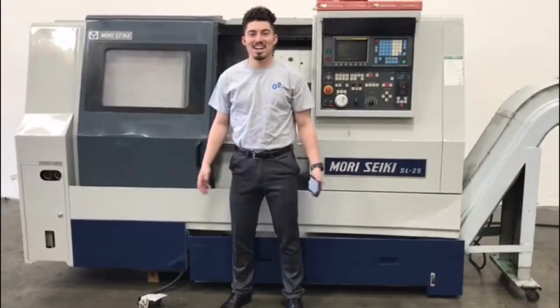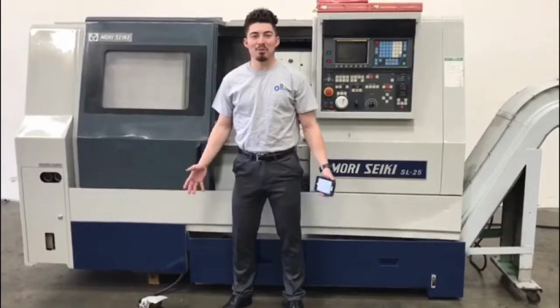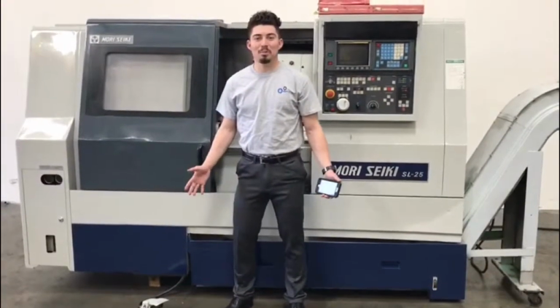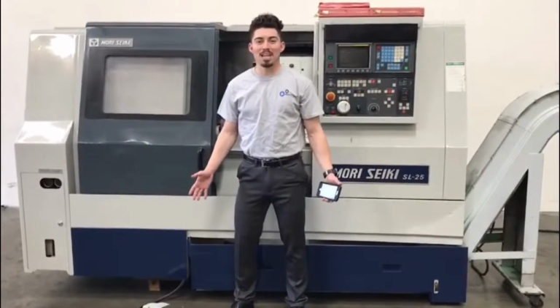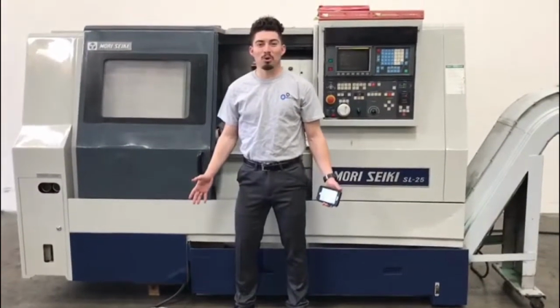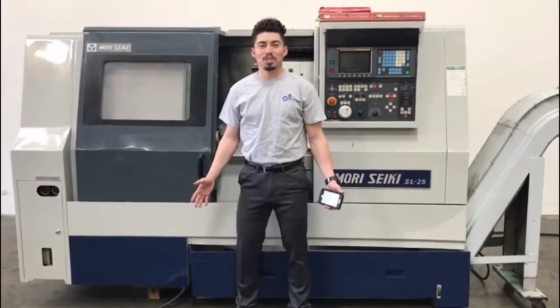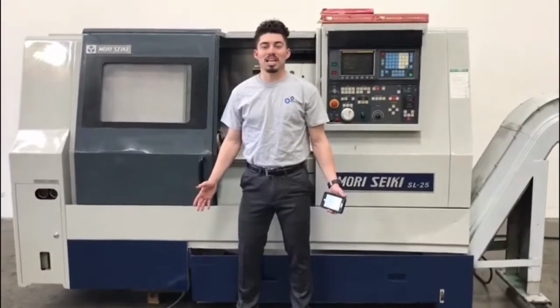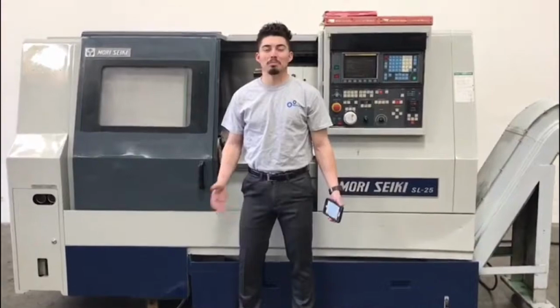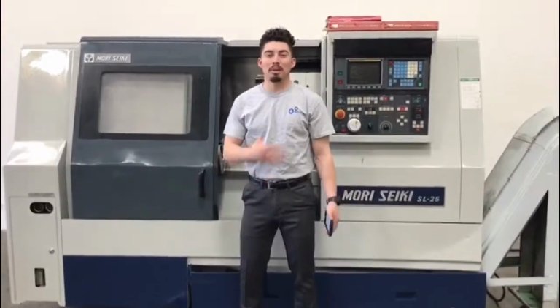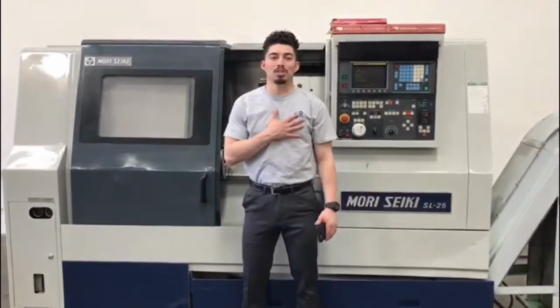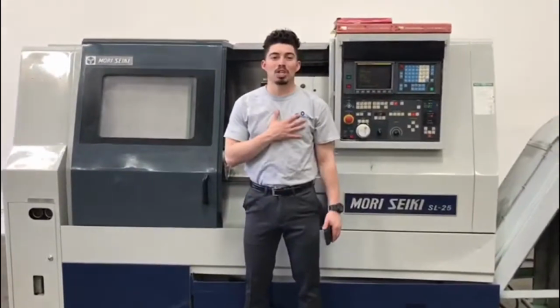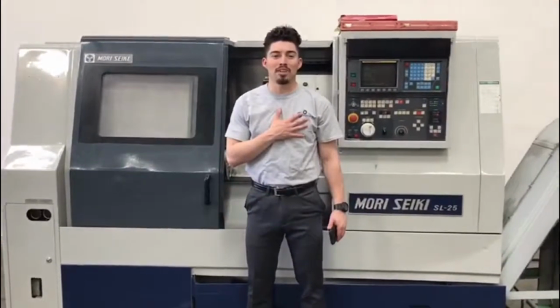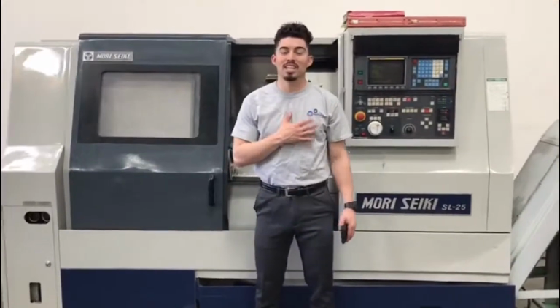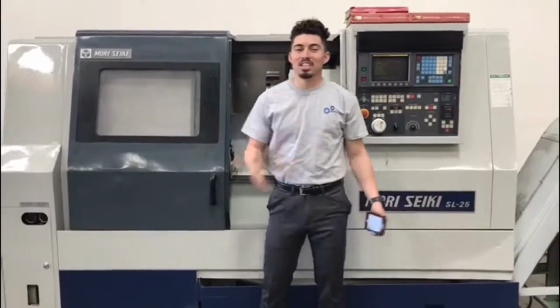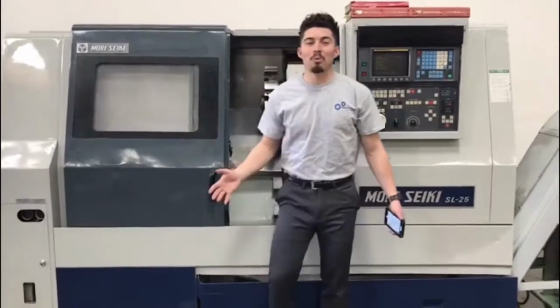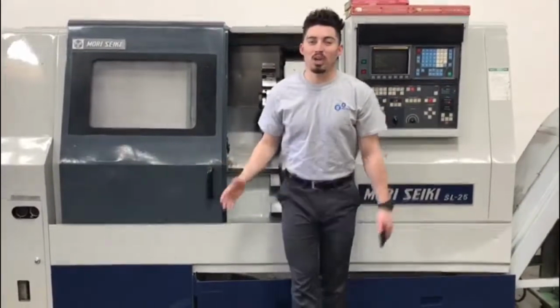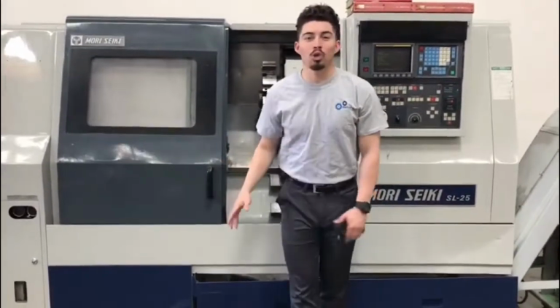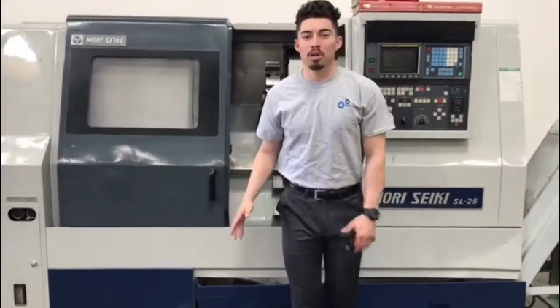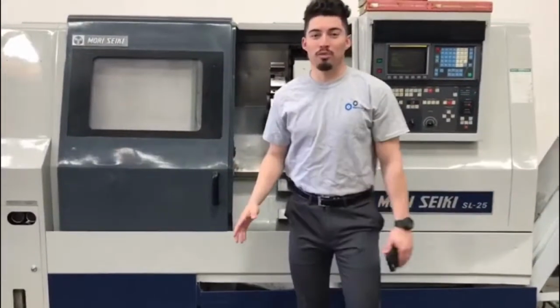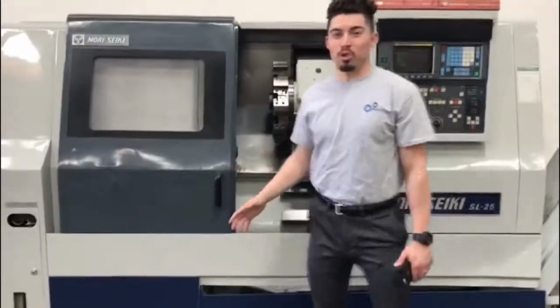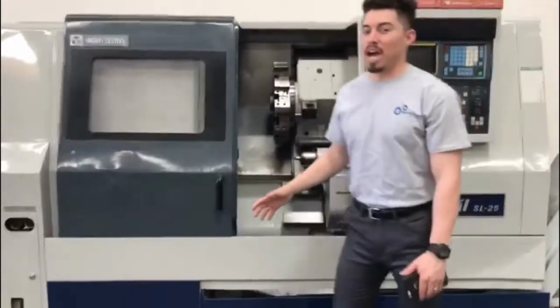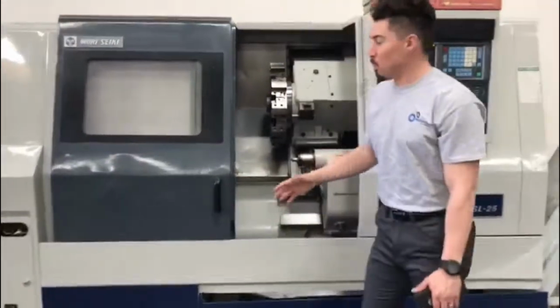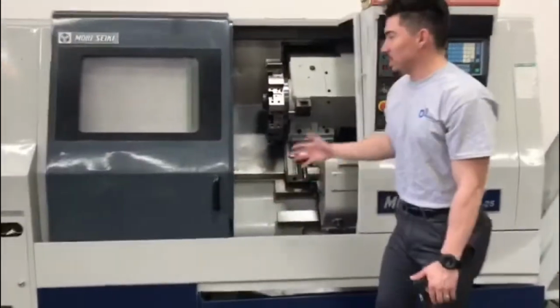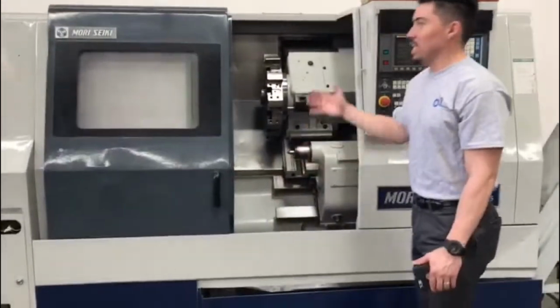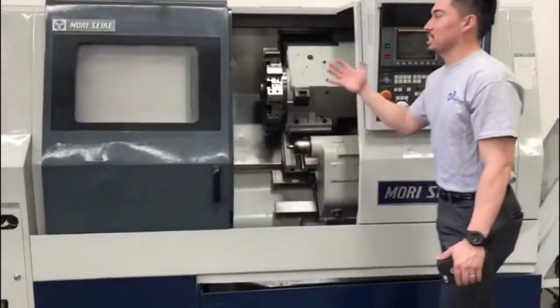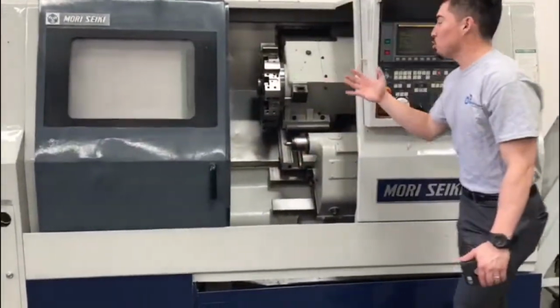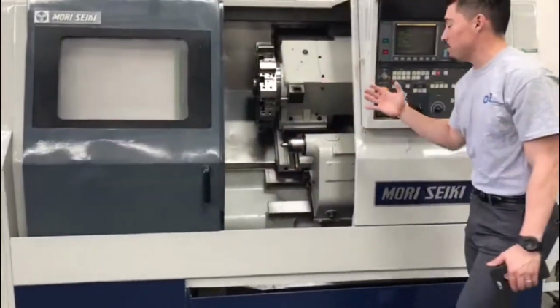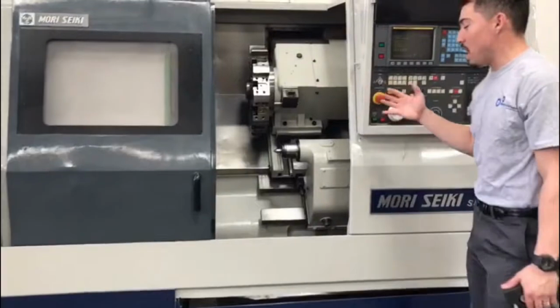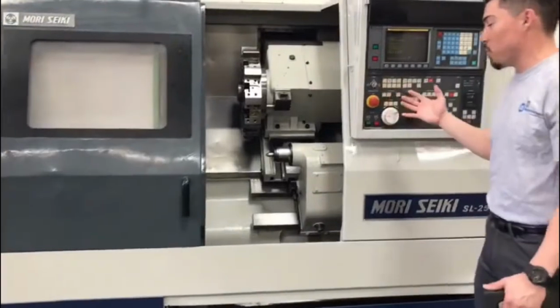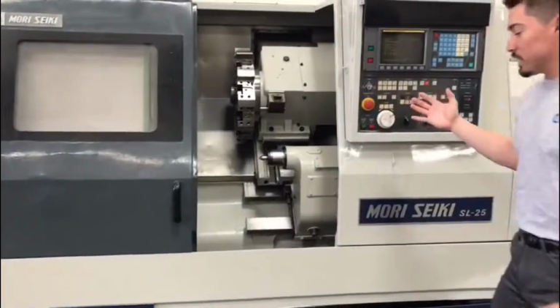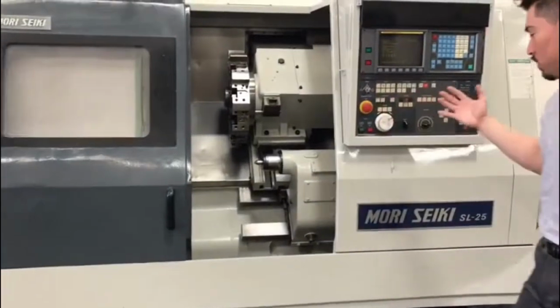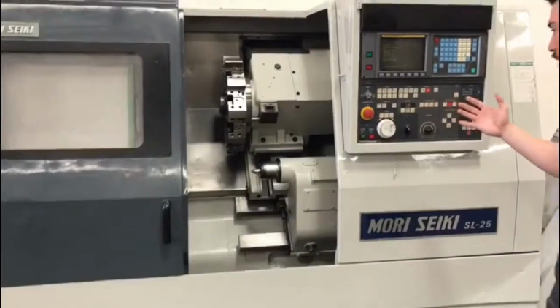Hey, what's up guys? Welcome to Machine Station. My name is Joe Chavez. Today we got an old heap of goodies for you guys — a Mori Seiki SL25 turning center lathe.